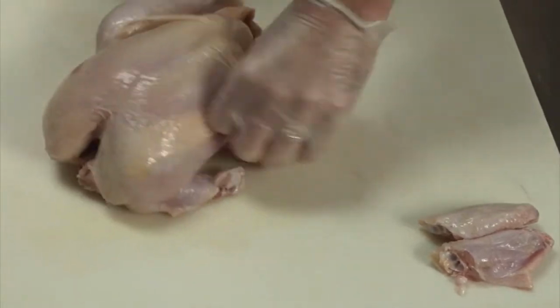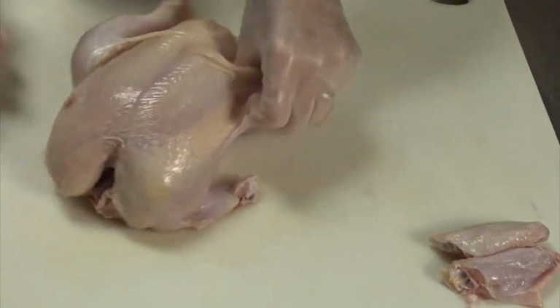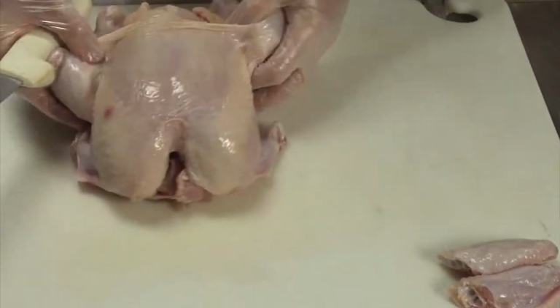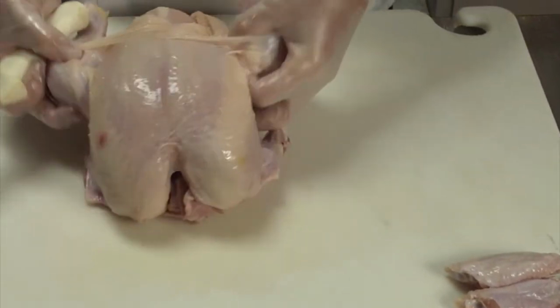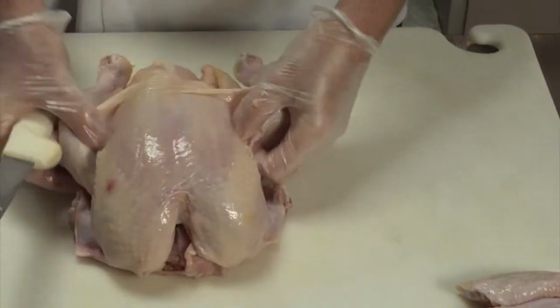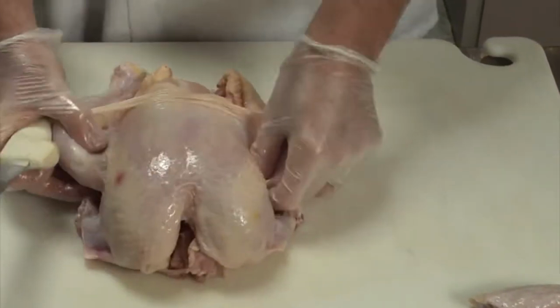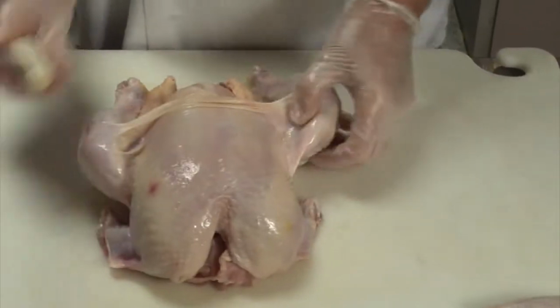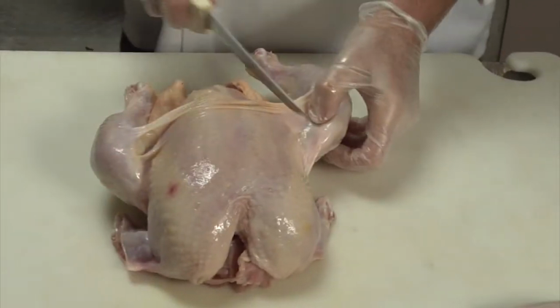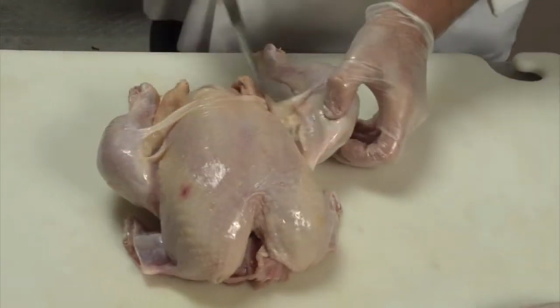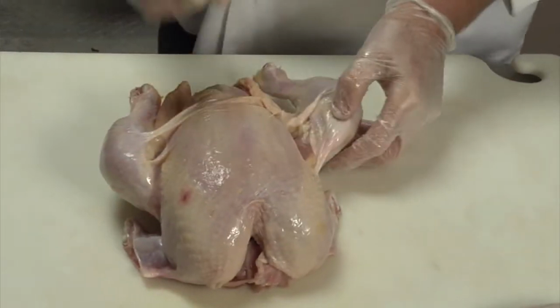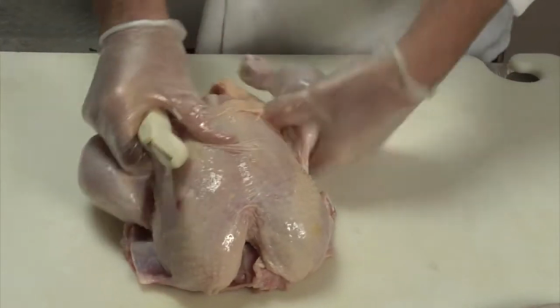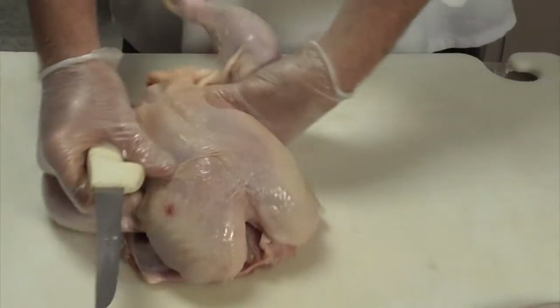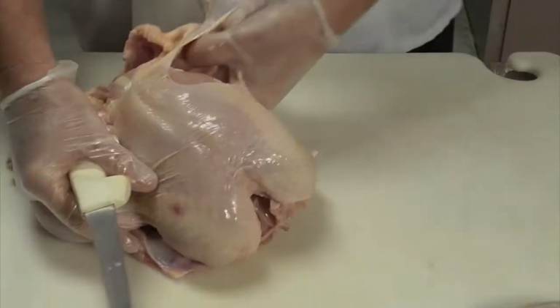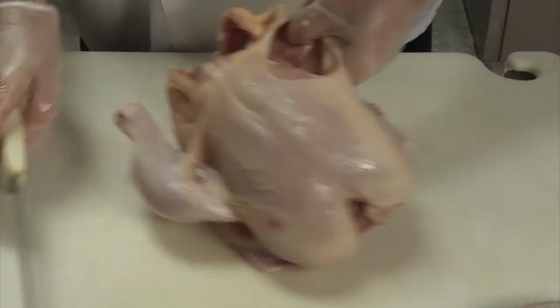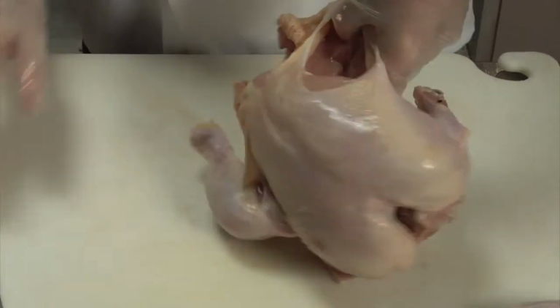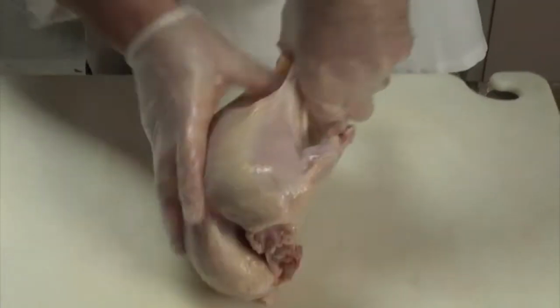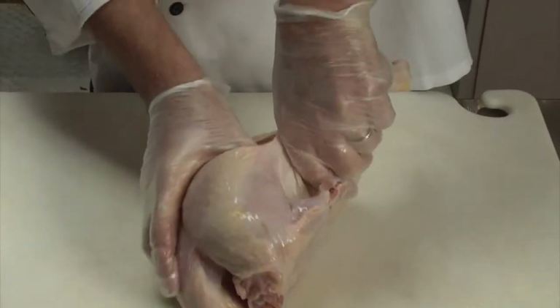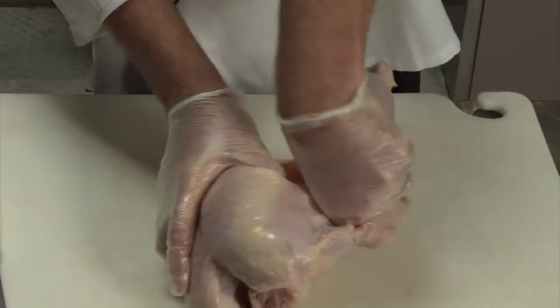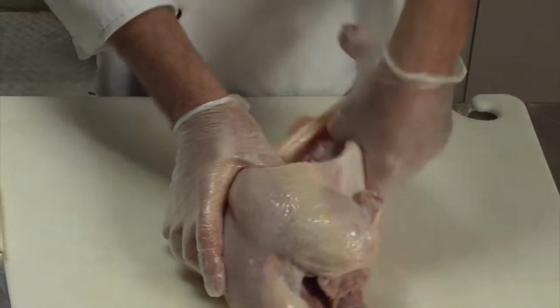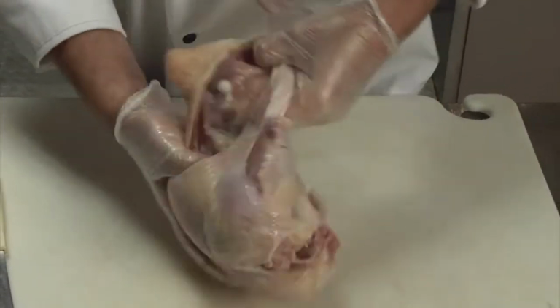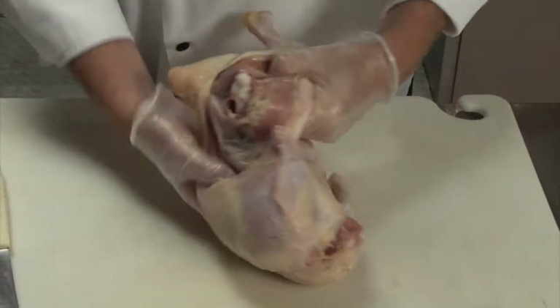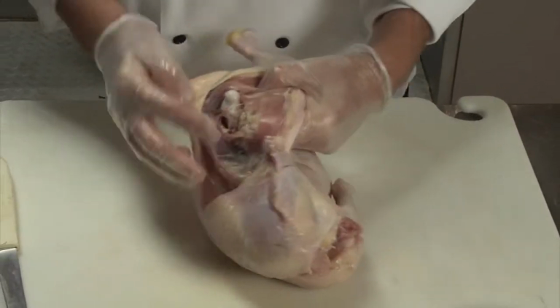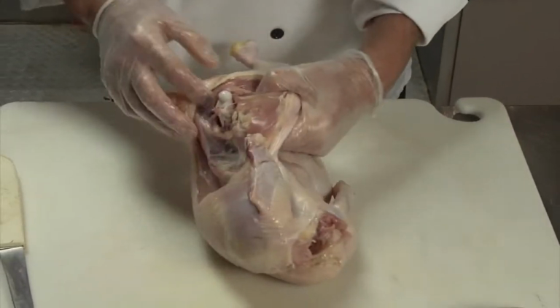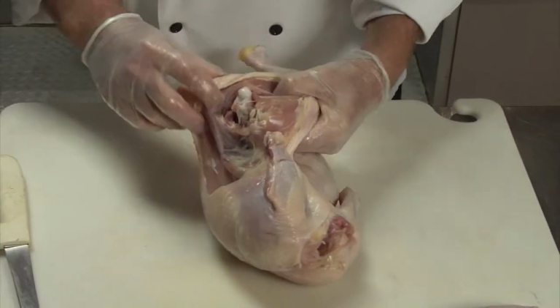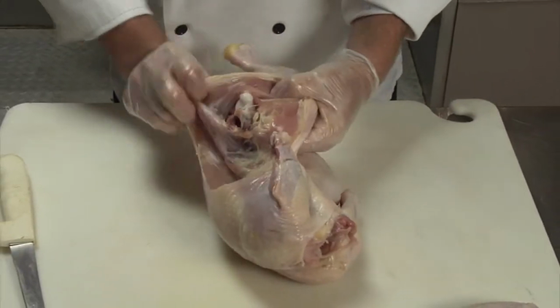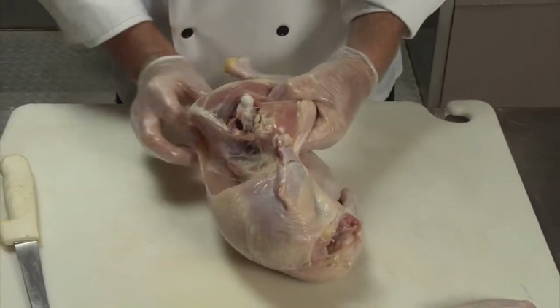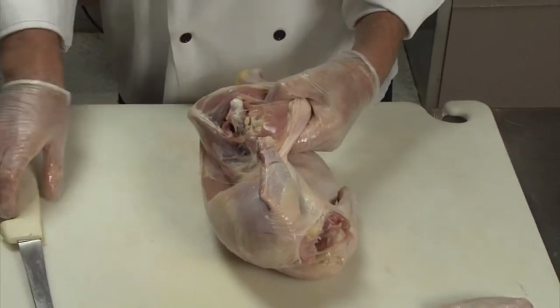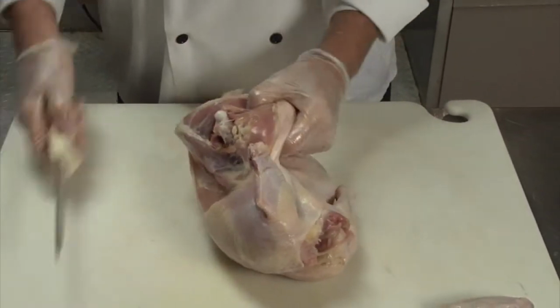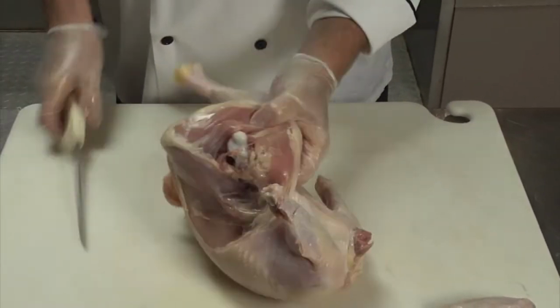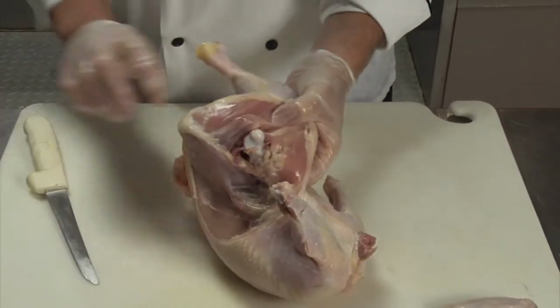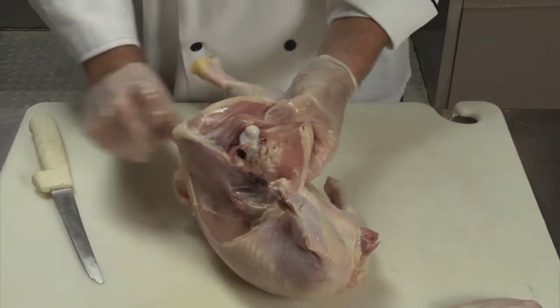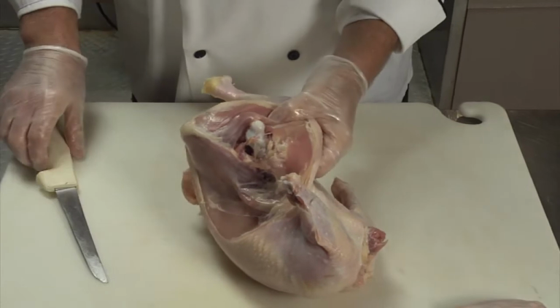The next thing you want to do is separate the legs from the body, and you can actually do that with your hands too. You break the bone in between and pull the skin back.